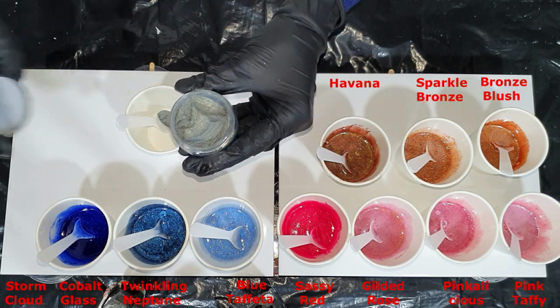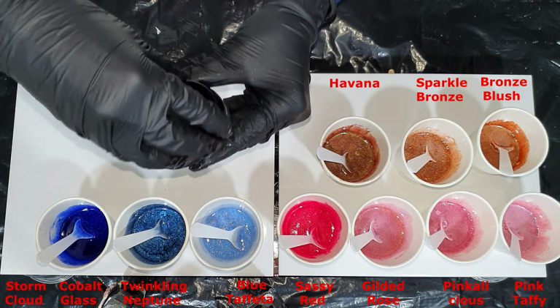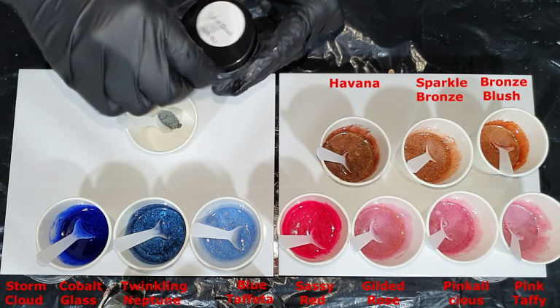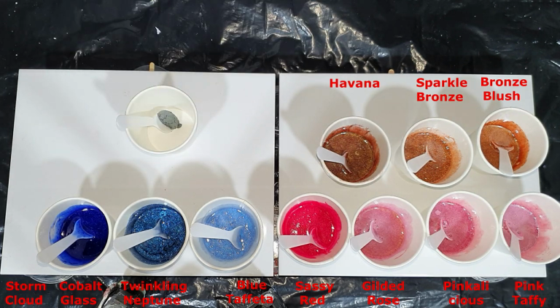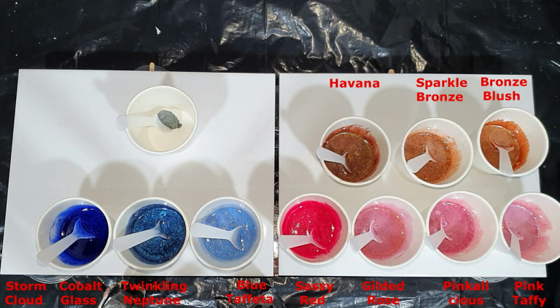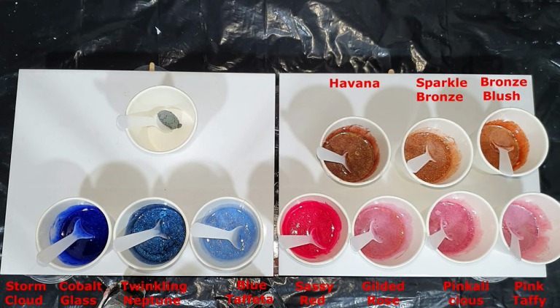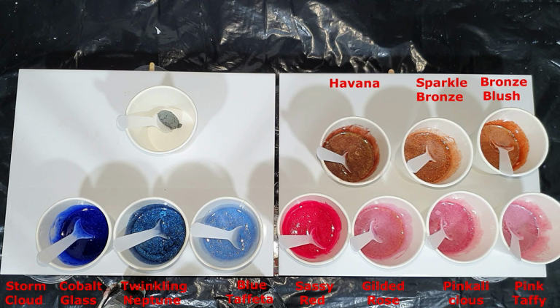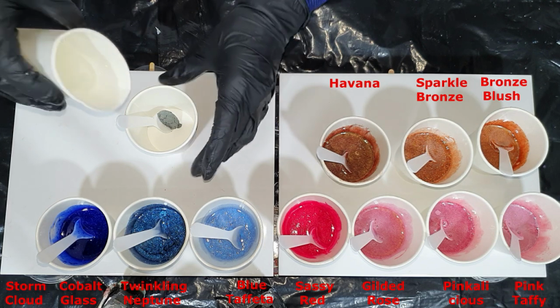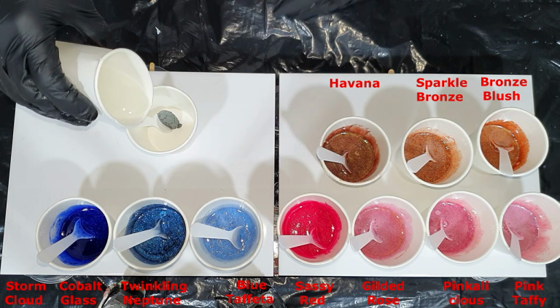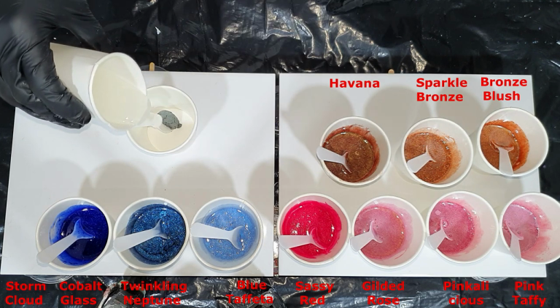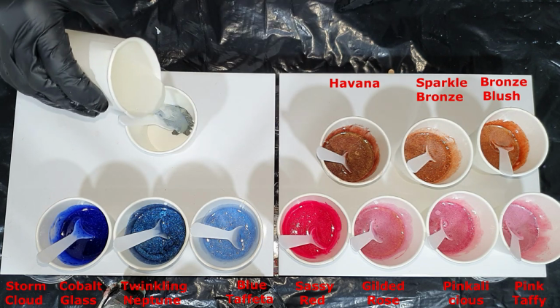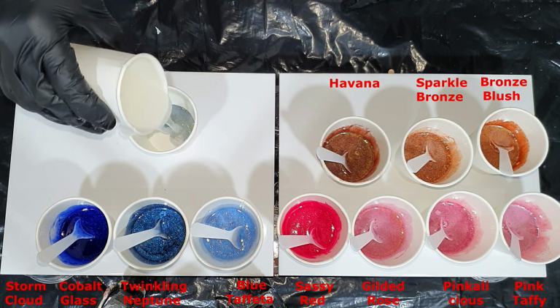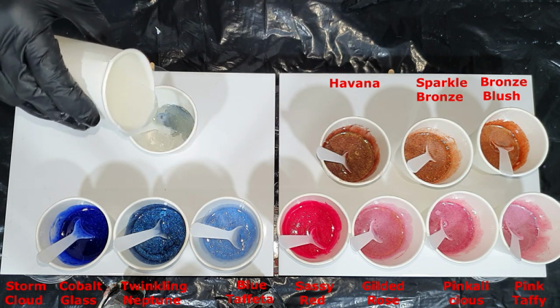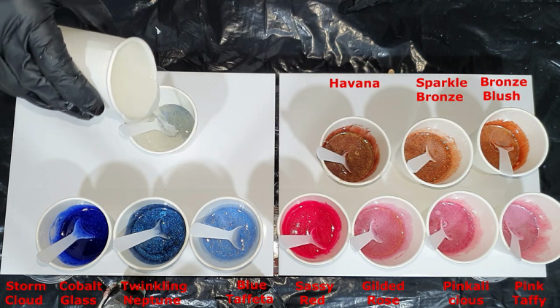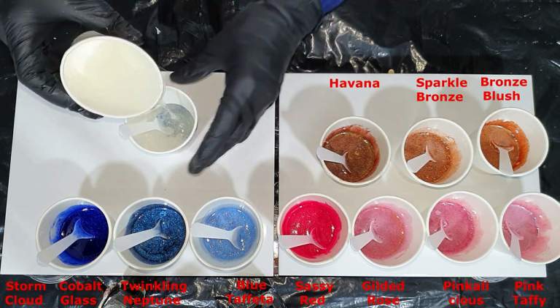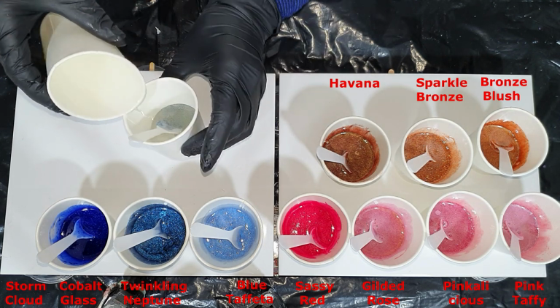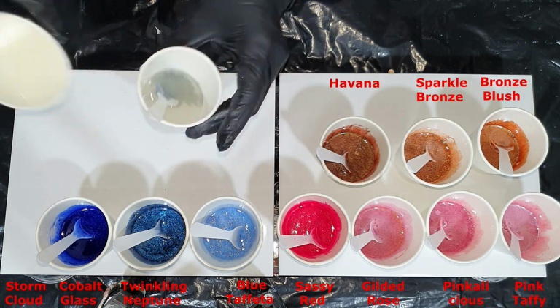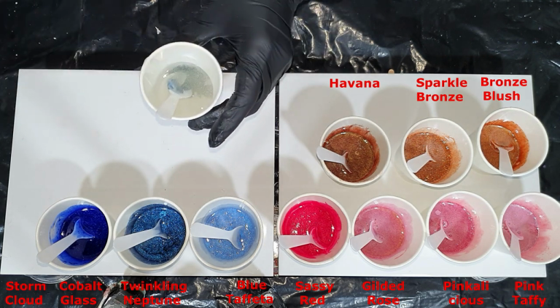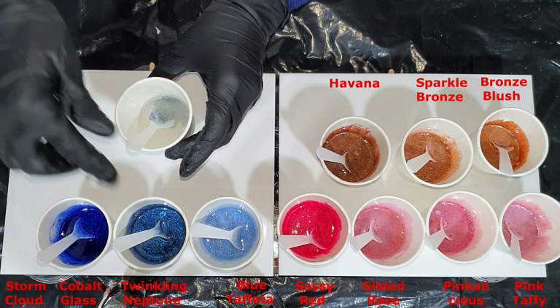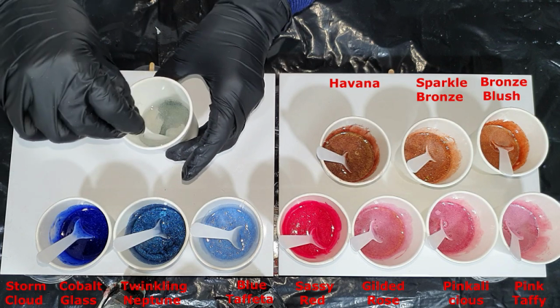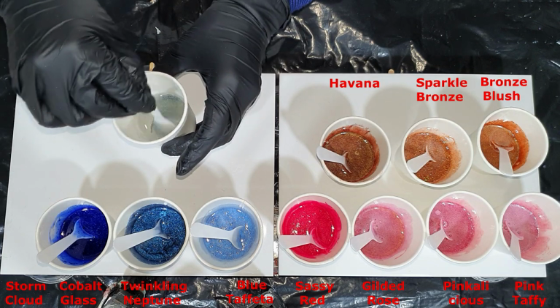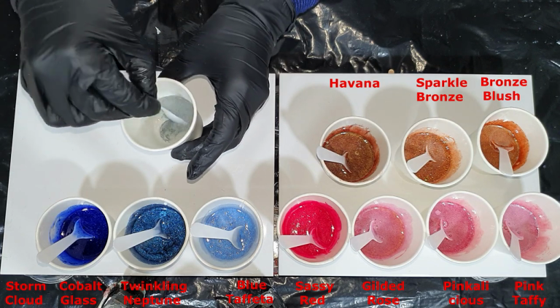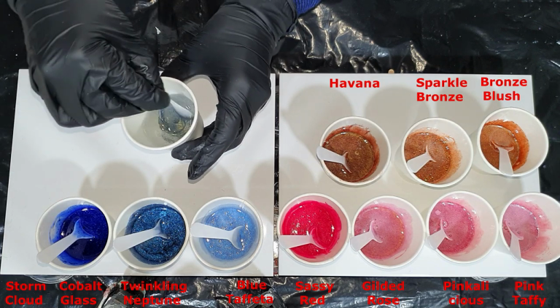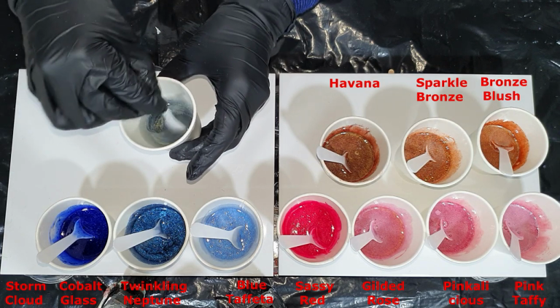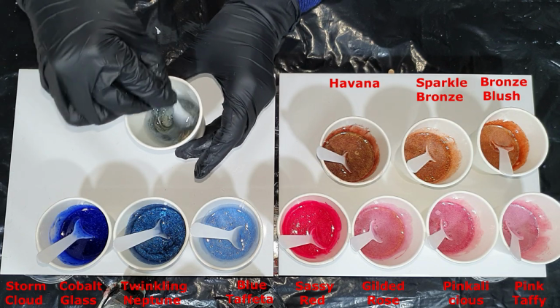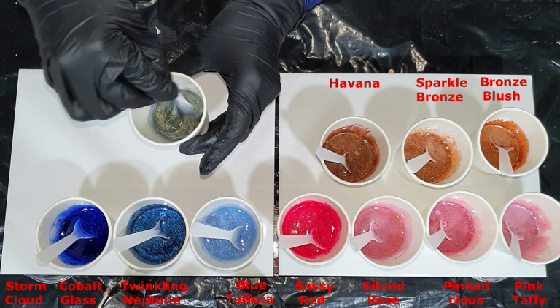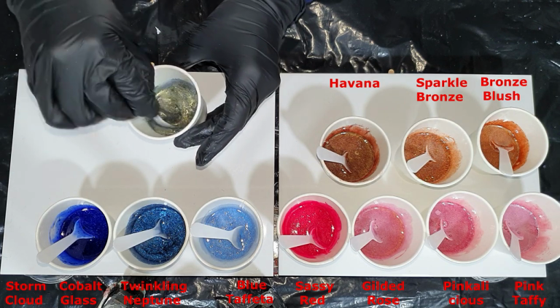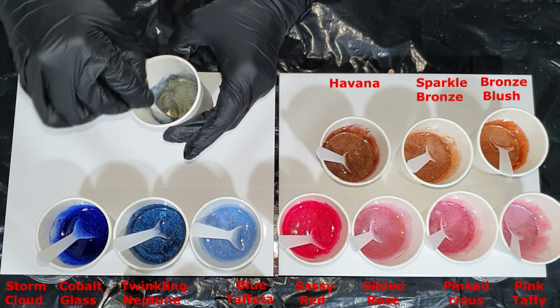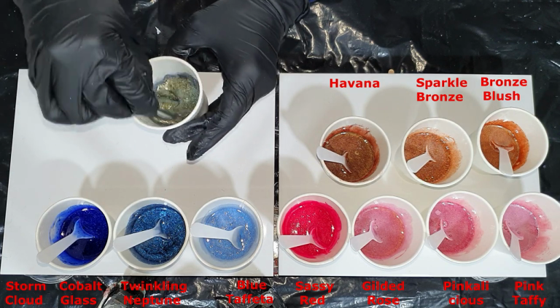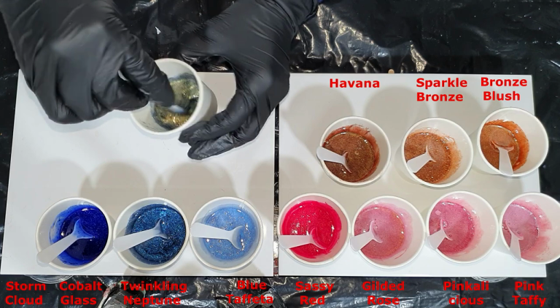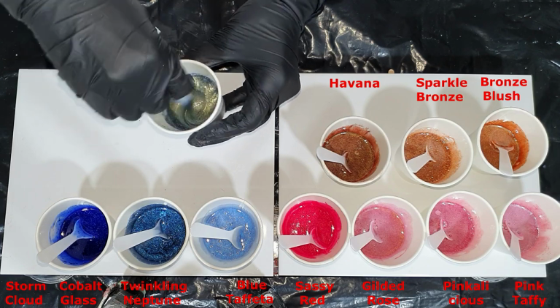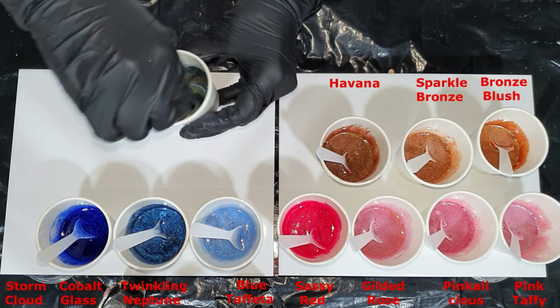The next color is called Storm Clouds — it's a blue color with a golden sheen. You can already see the golden shine.